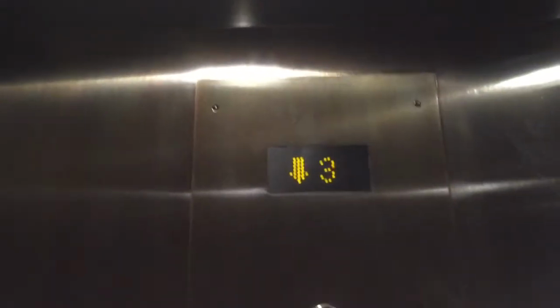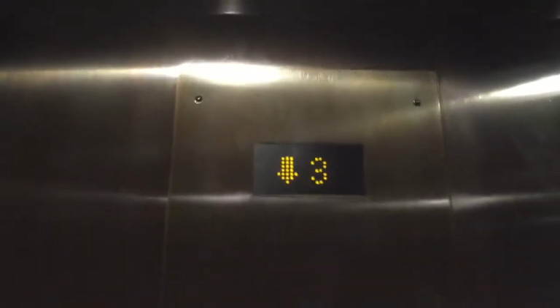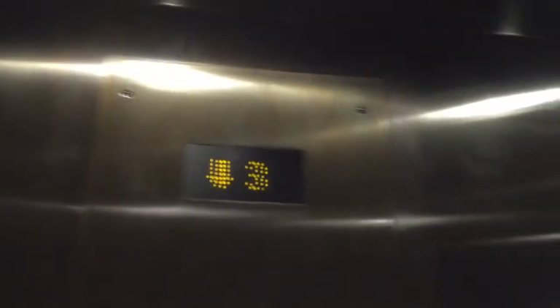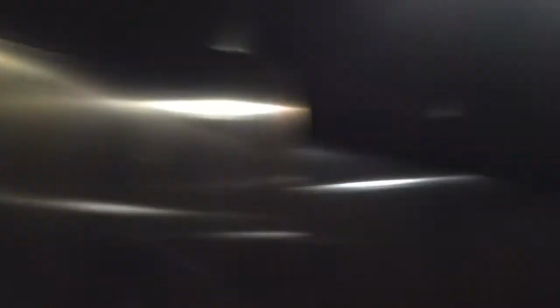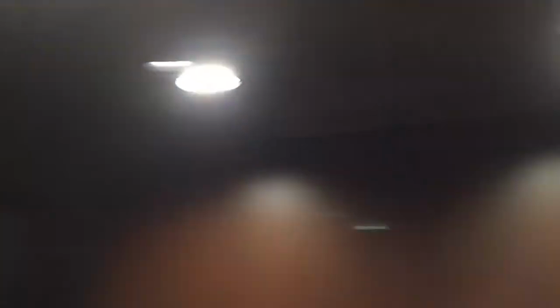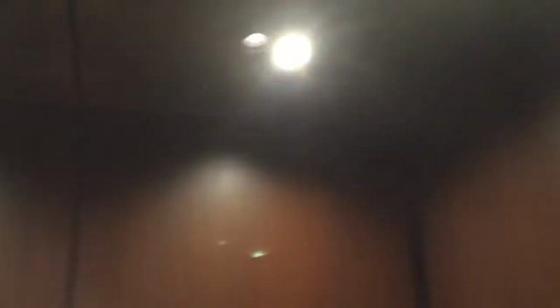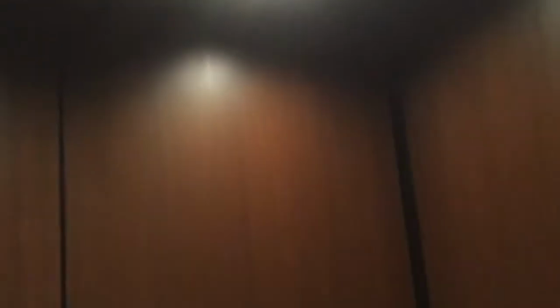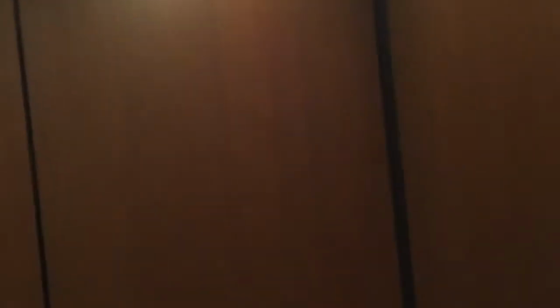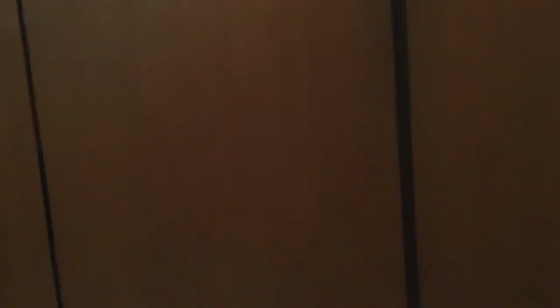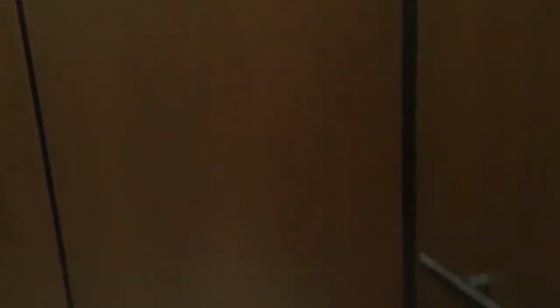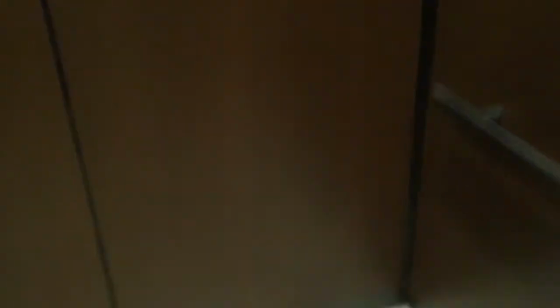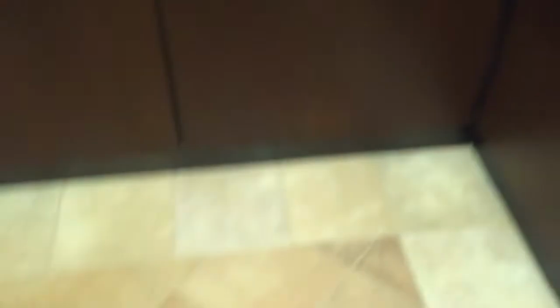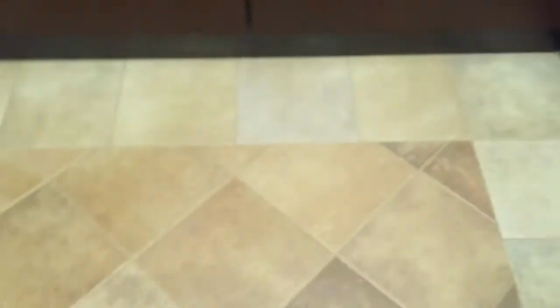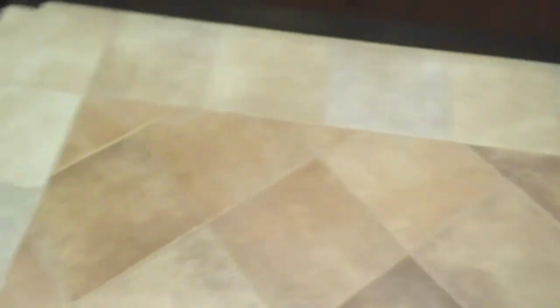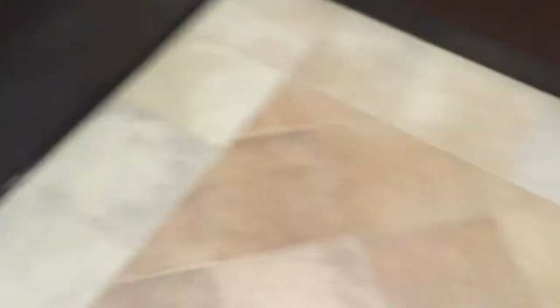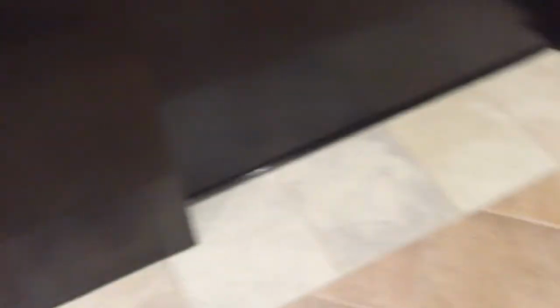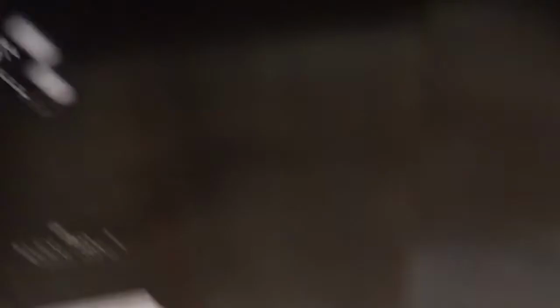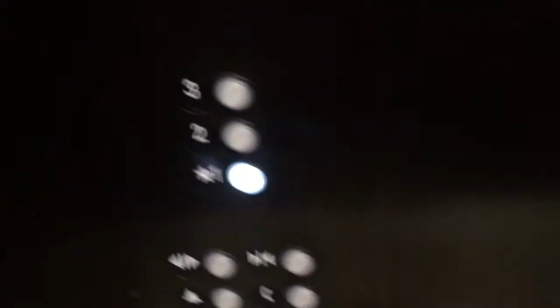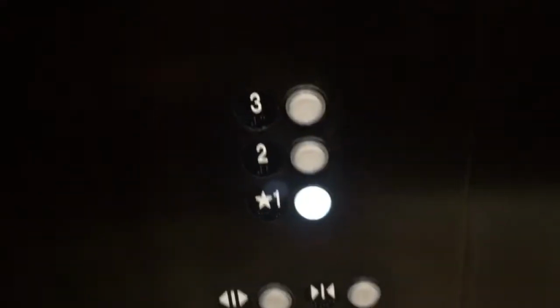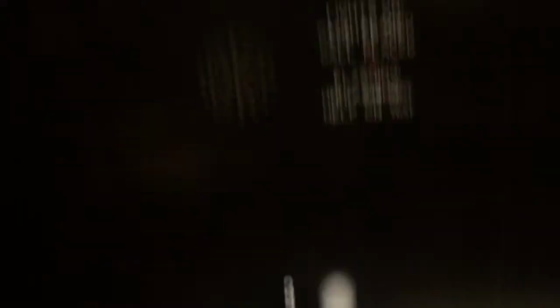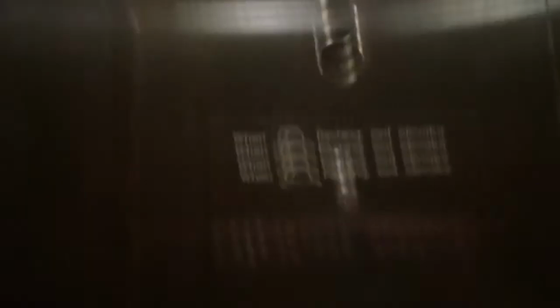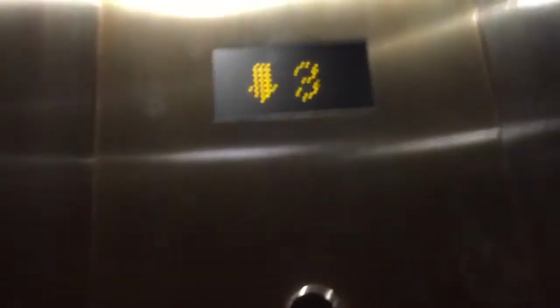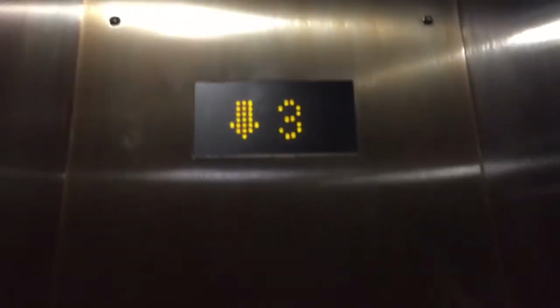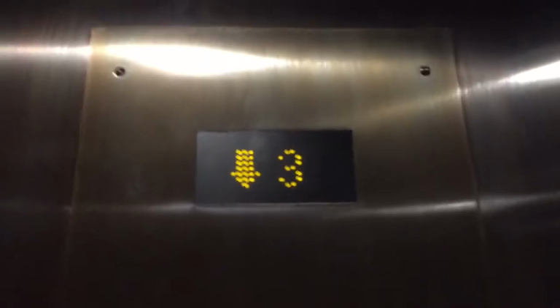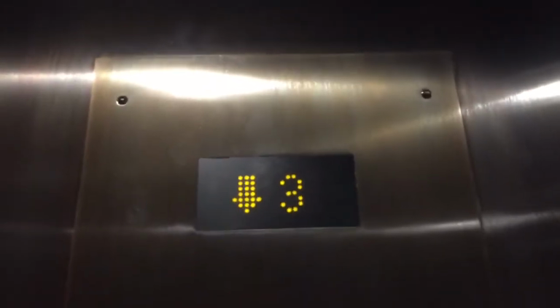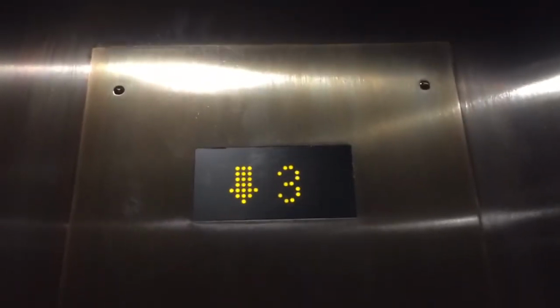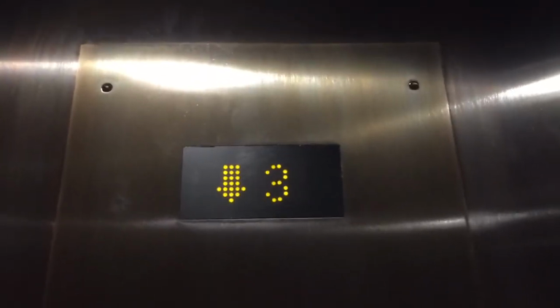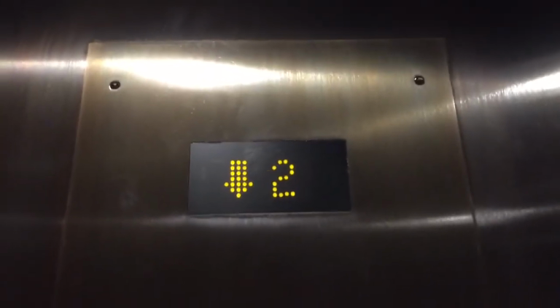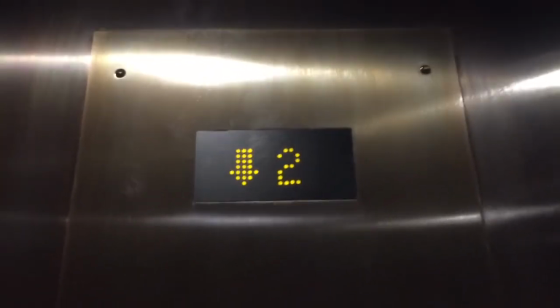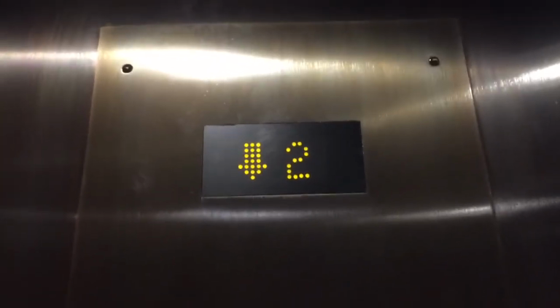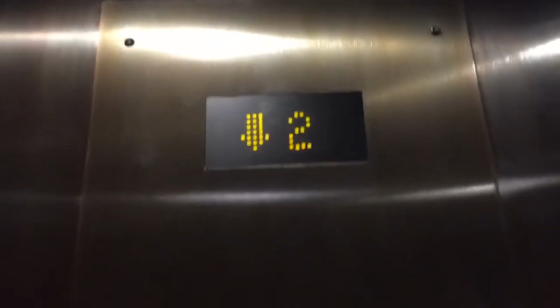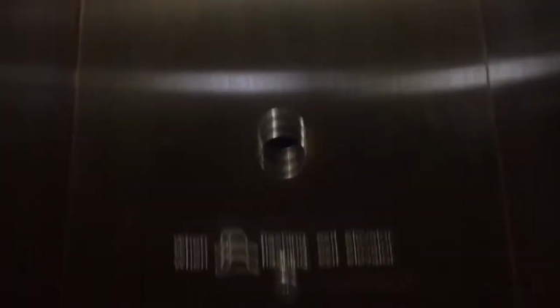I'm going to count for you. Nice elevator, really nice. Very, very nice Mitsubishi. These fixtures look like the traditional Mitsubishi fixtures.